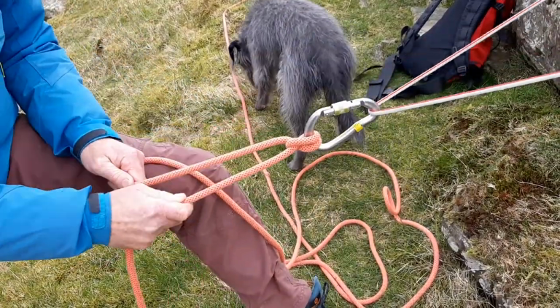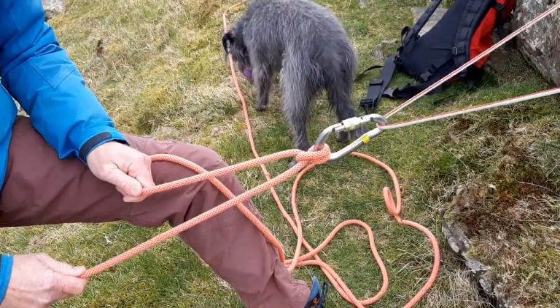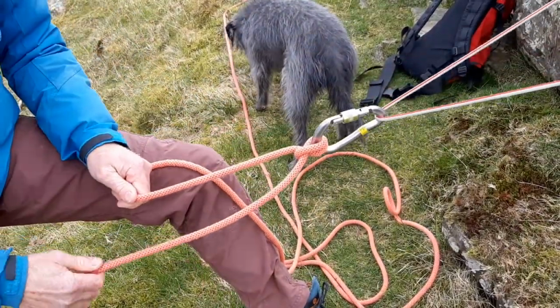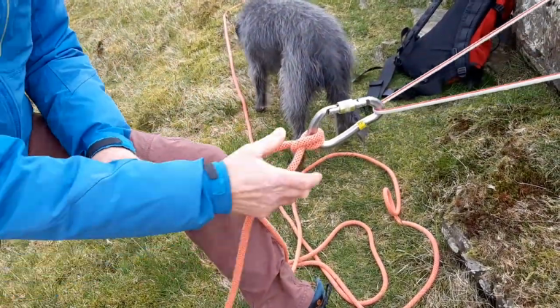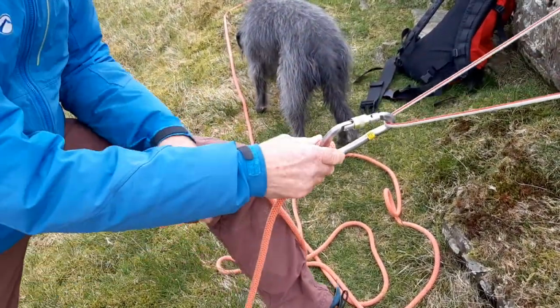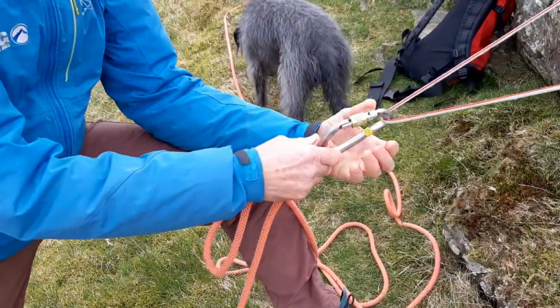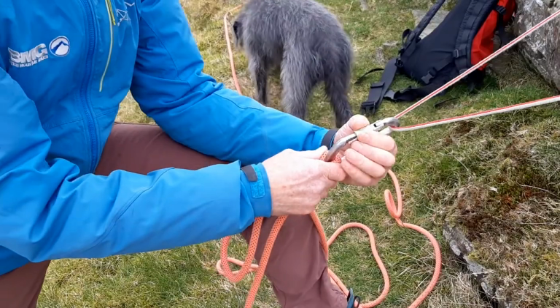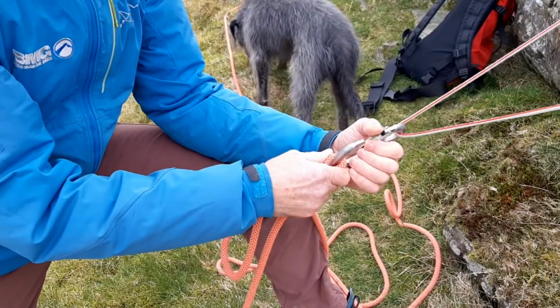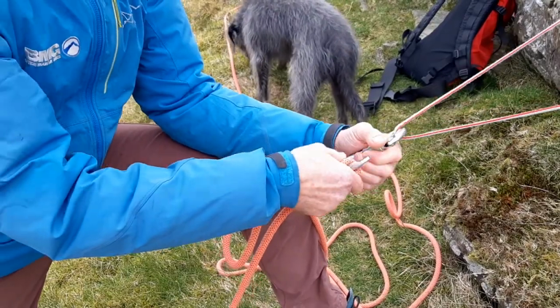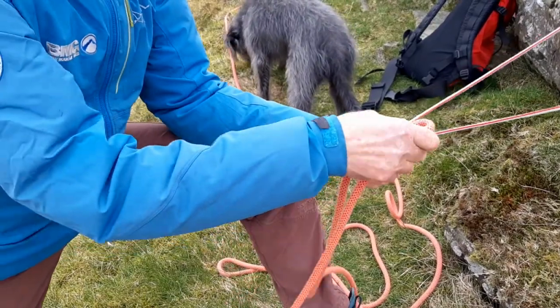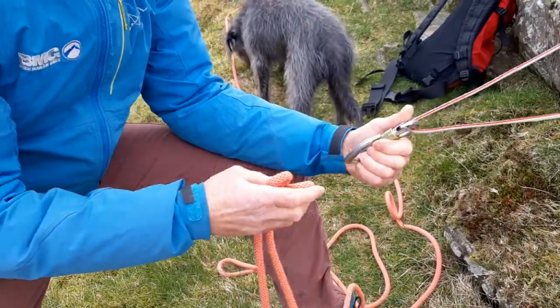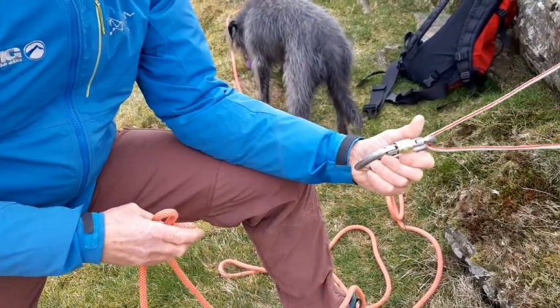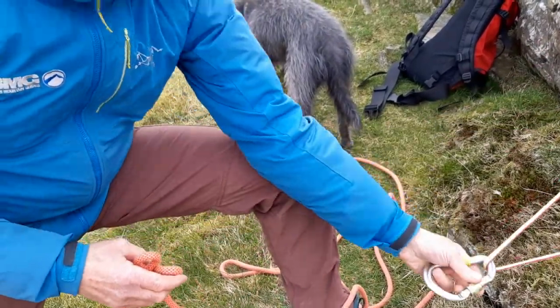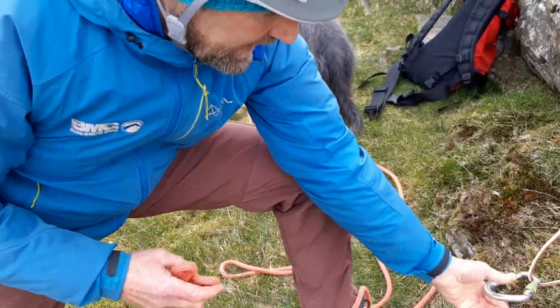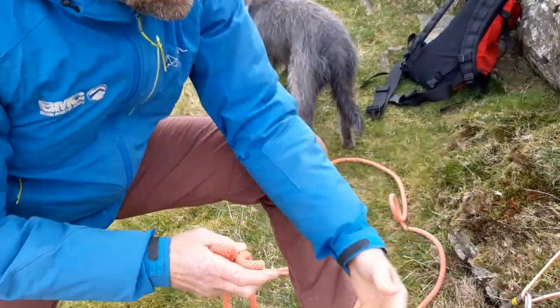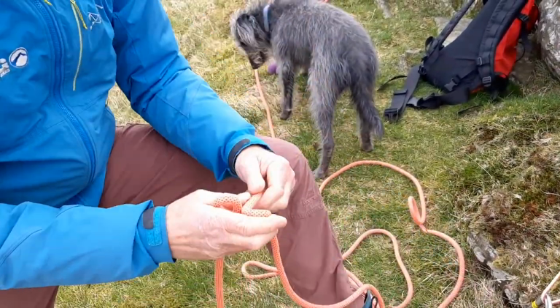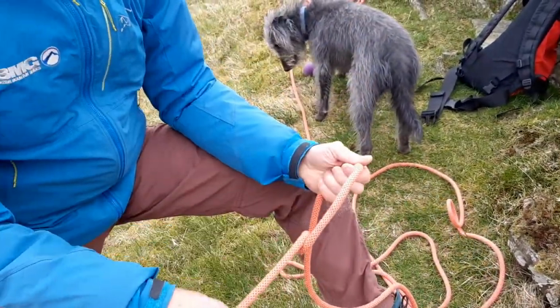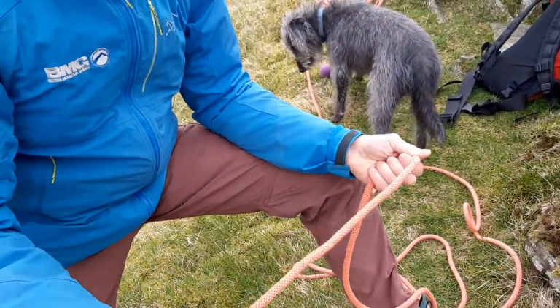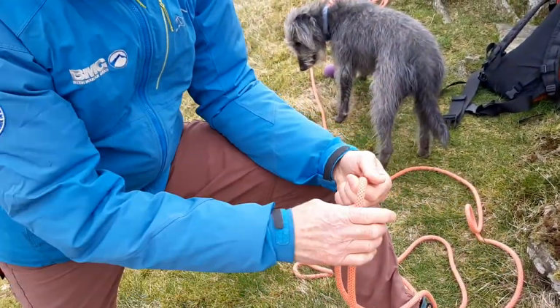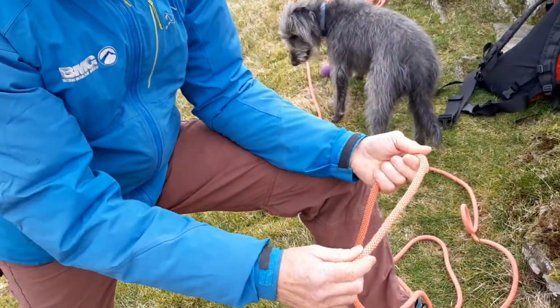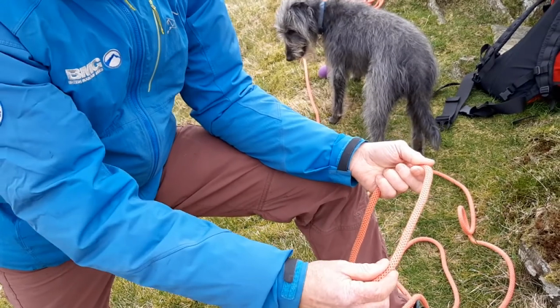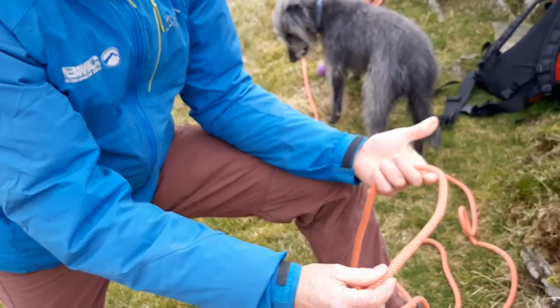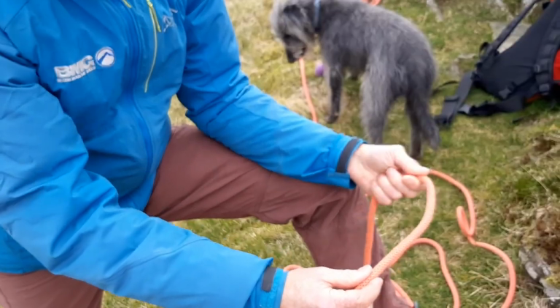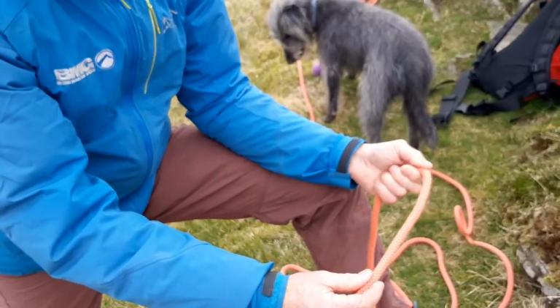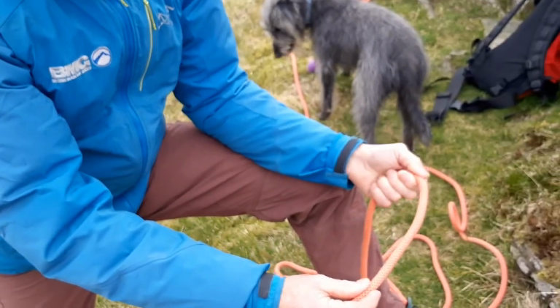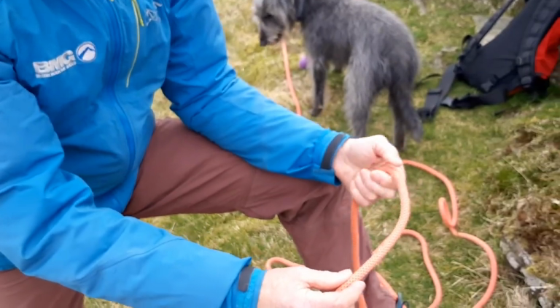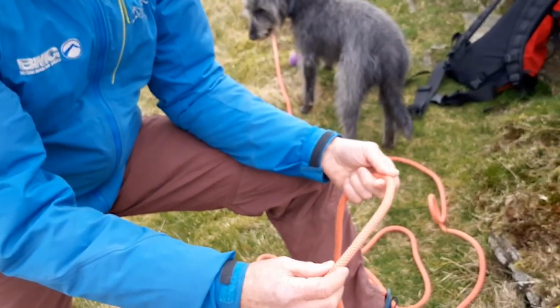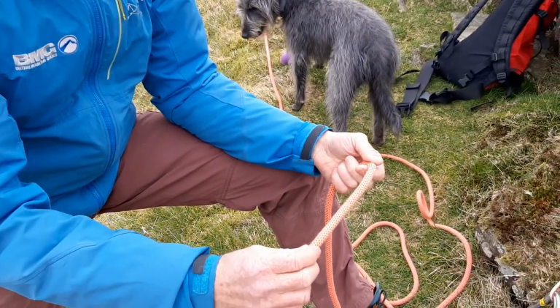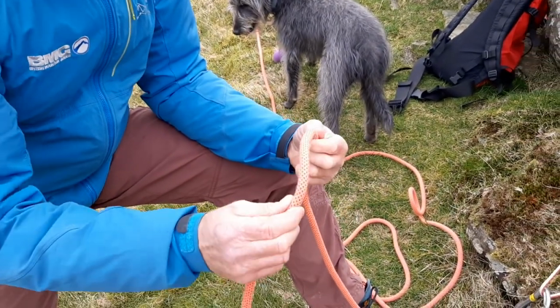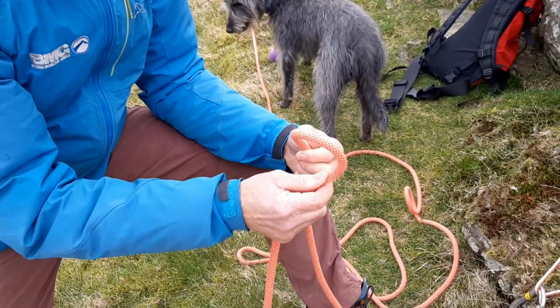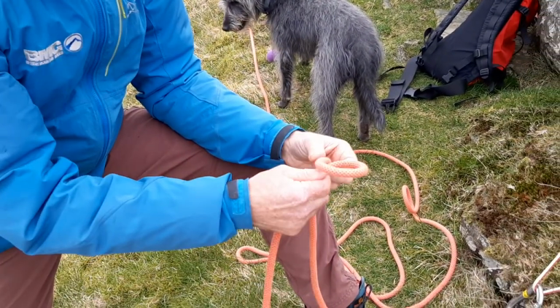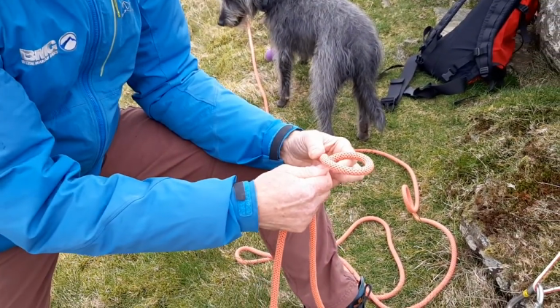So there's my clove hitch. And then if I want to turn that into an Italian hitch — starting the same way — pinching that, holding it firm, go behind again.